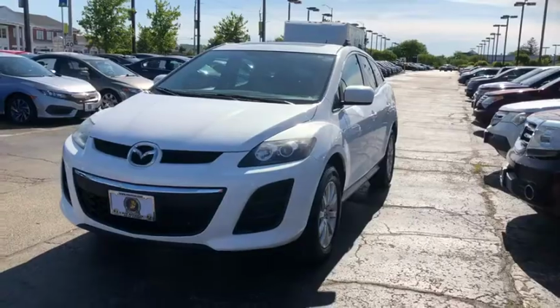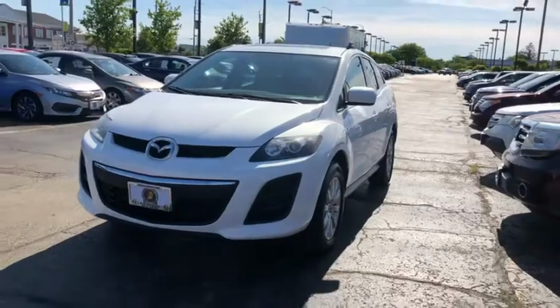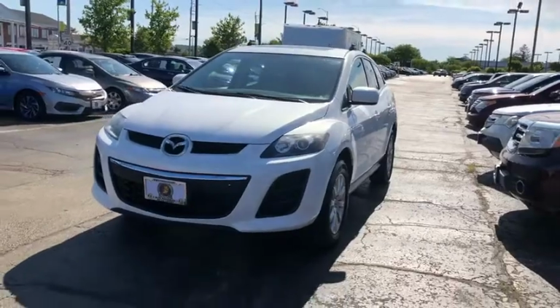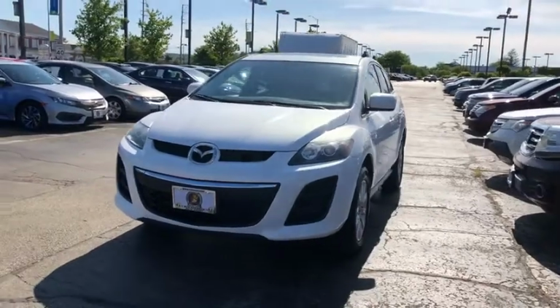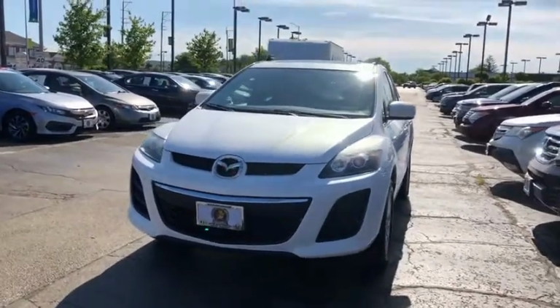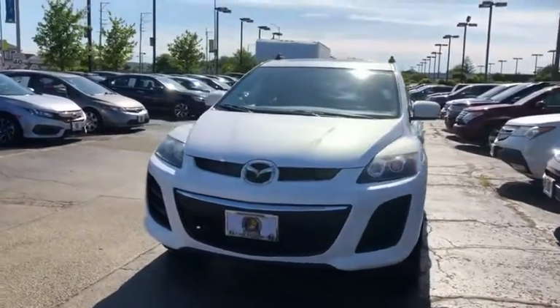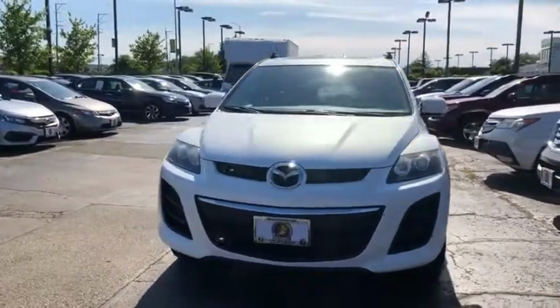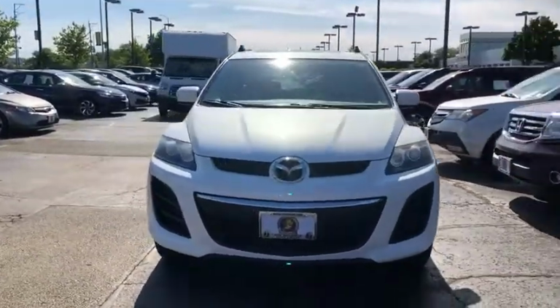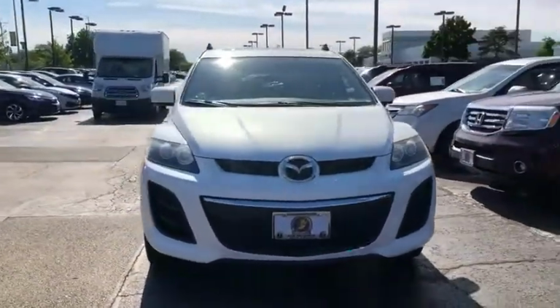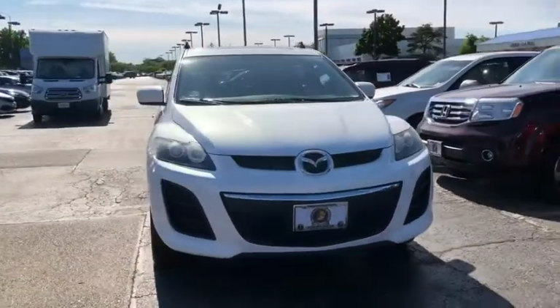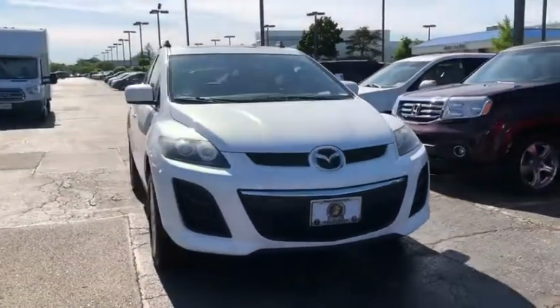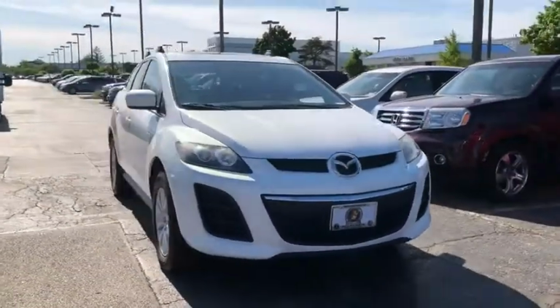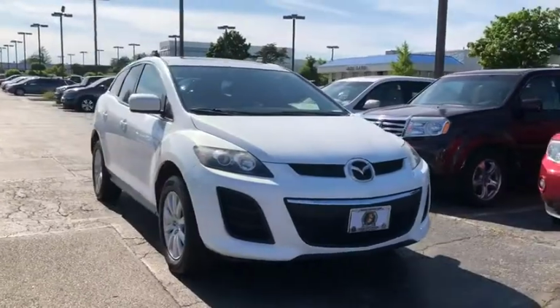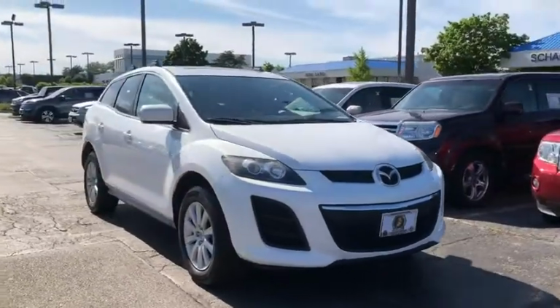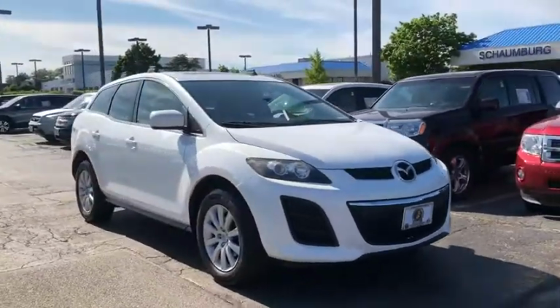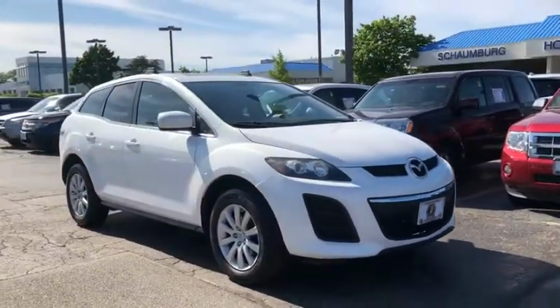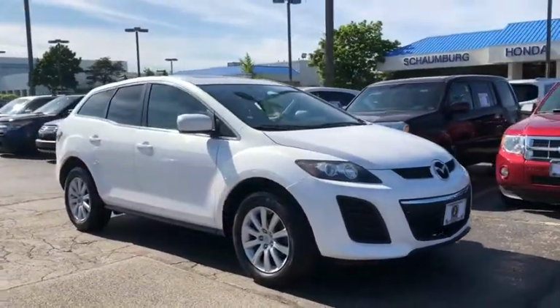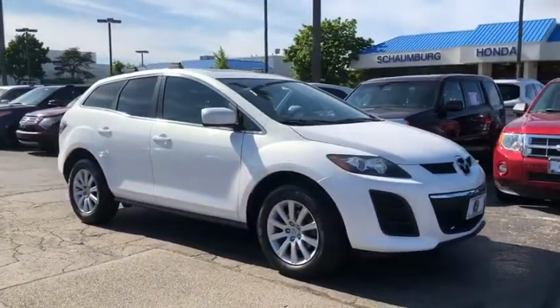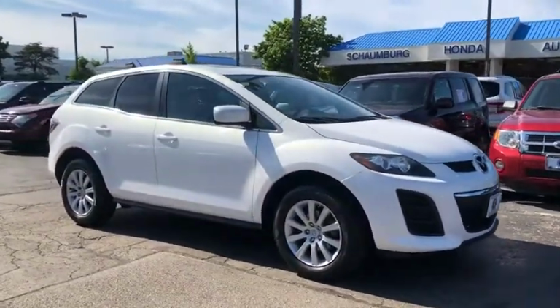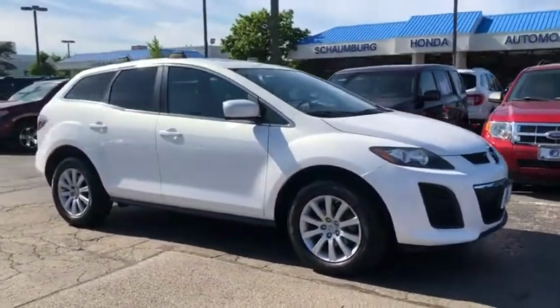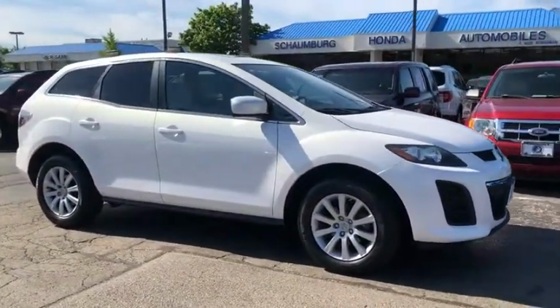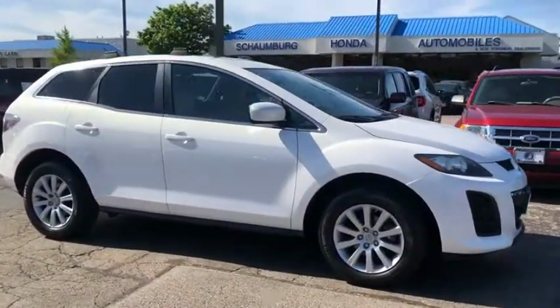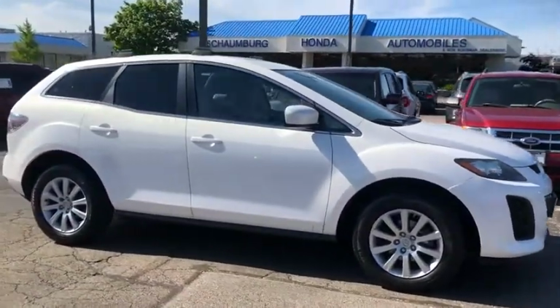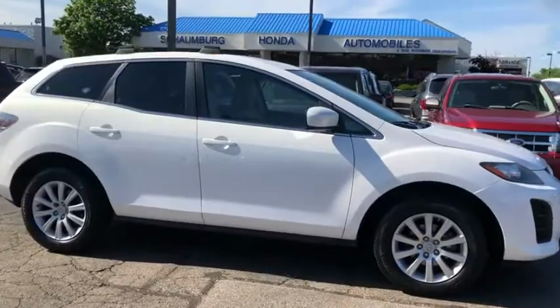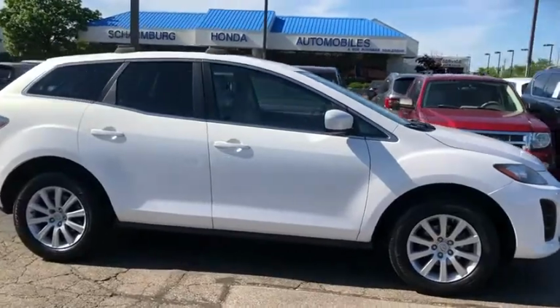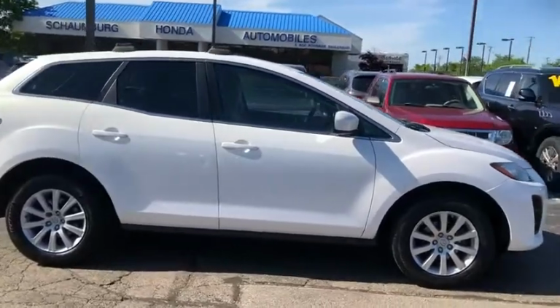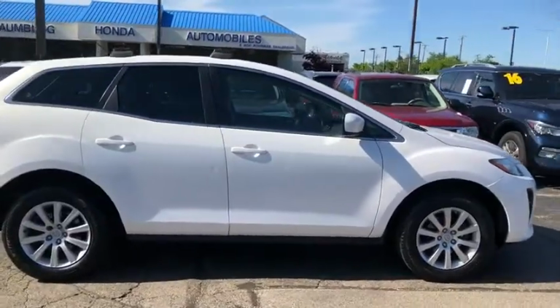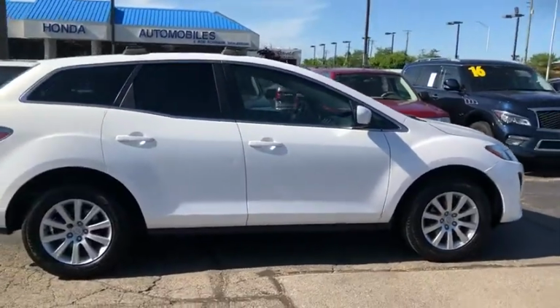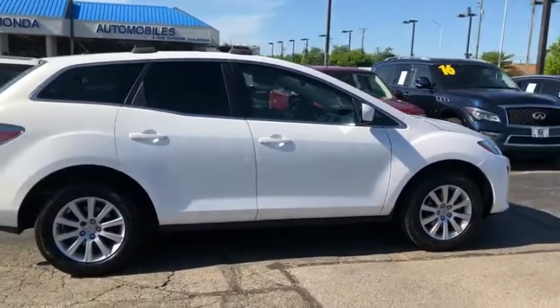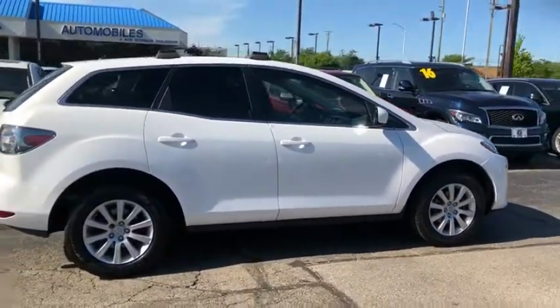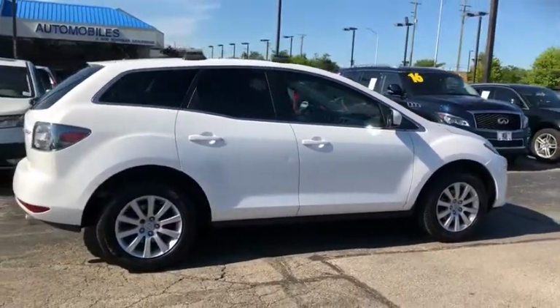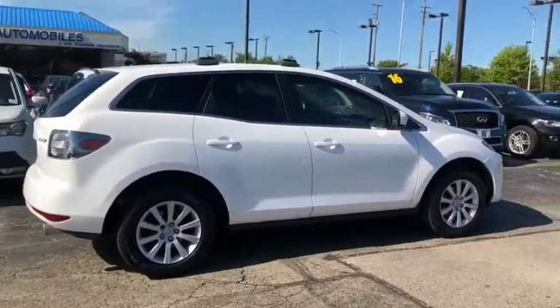We are pleased to show you the 2010 Mazda CX-7. The CX-7 combines sporty good looks, car-like handling and SUV utility, plus a powerful, fuel-efficient engine. Never settle when you can have it all.